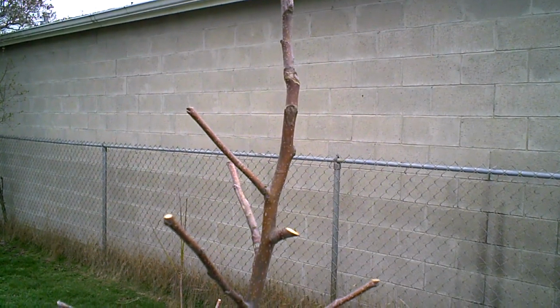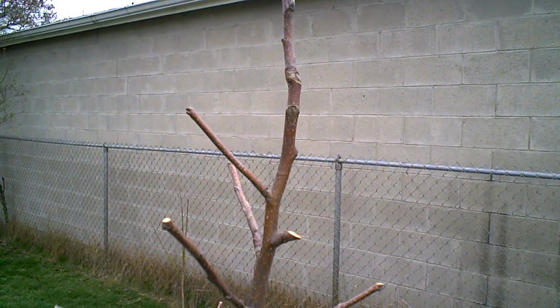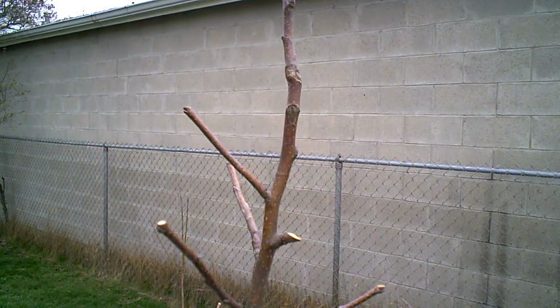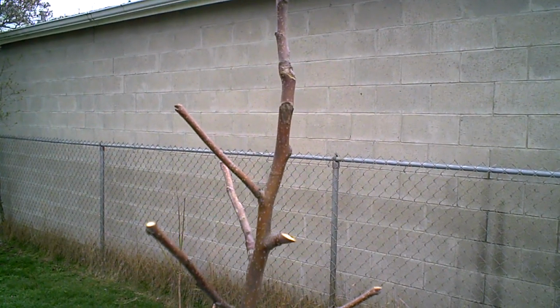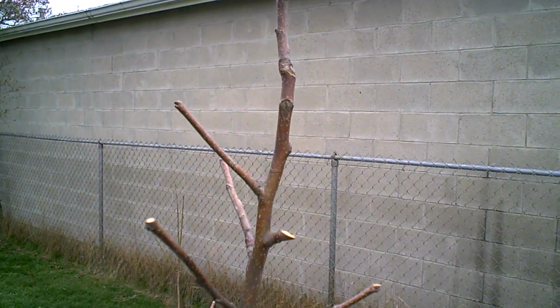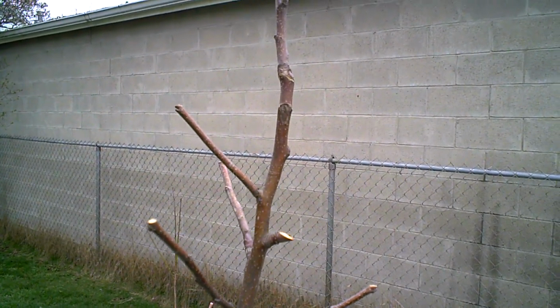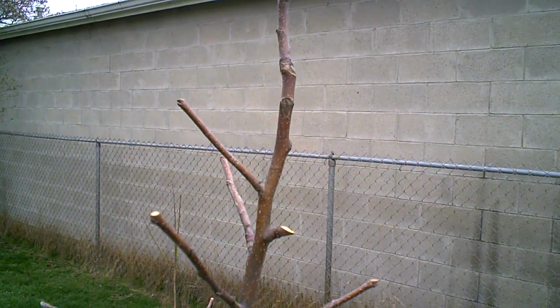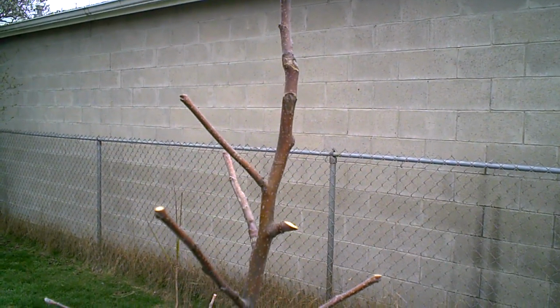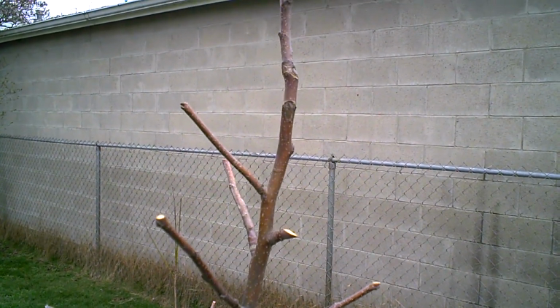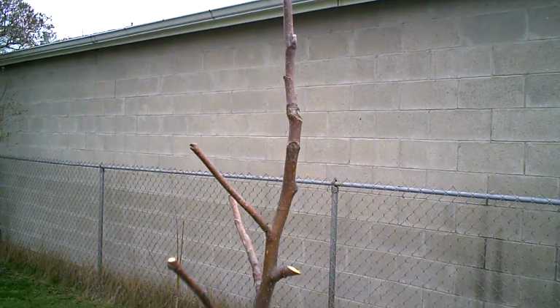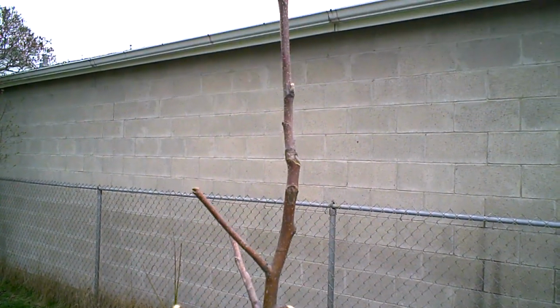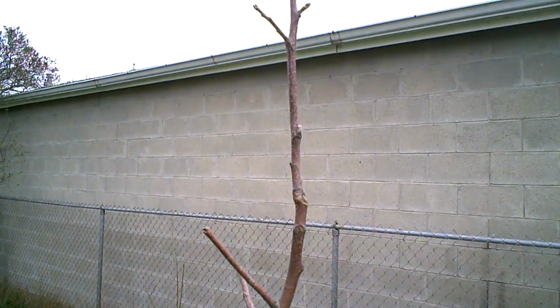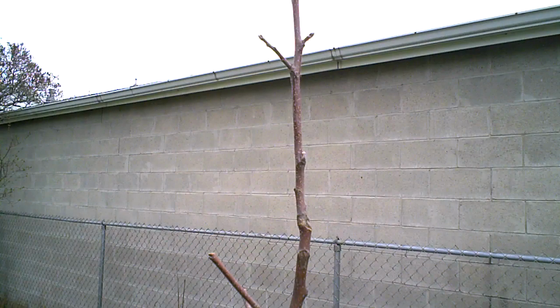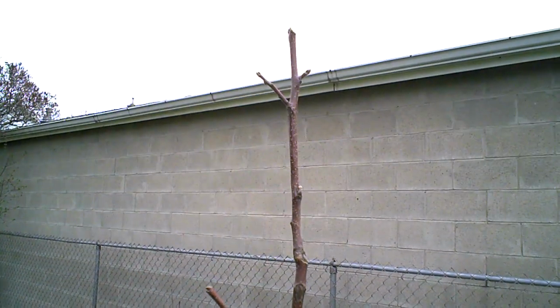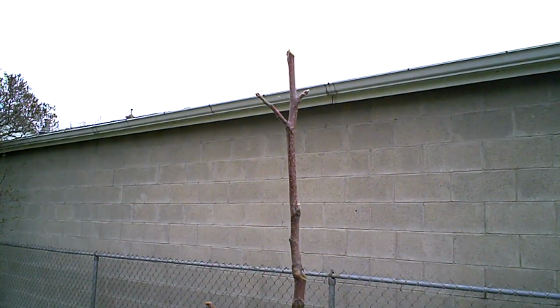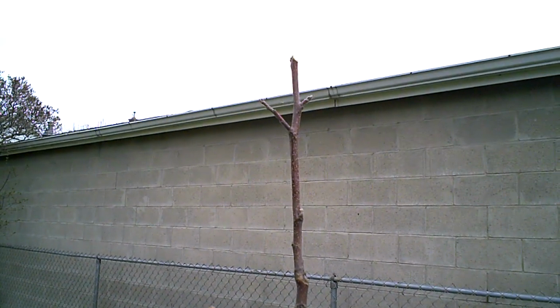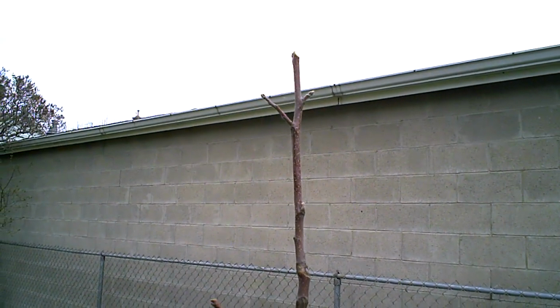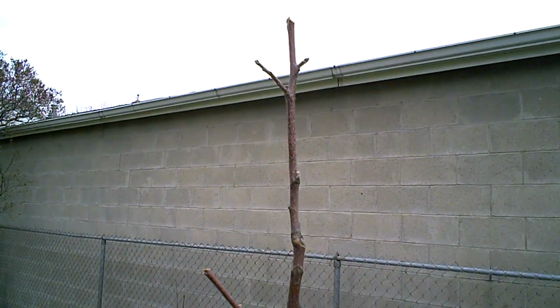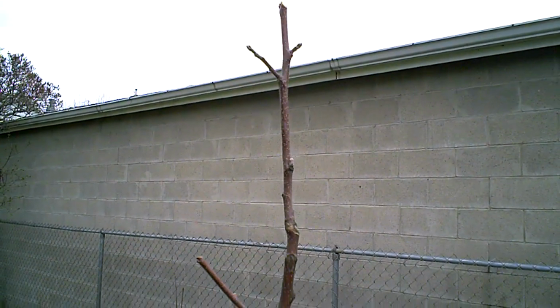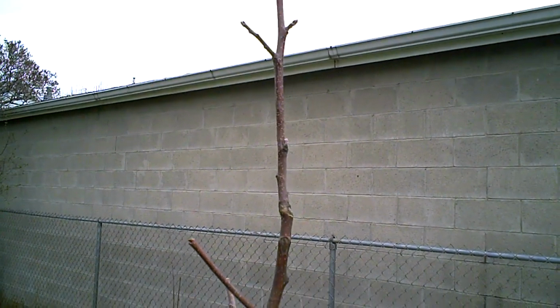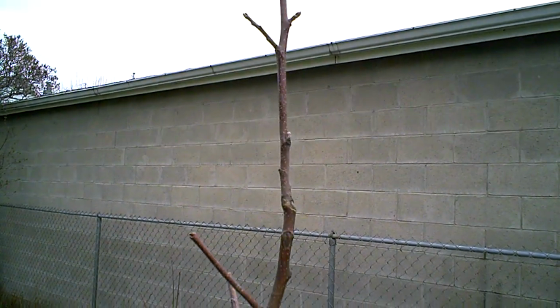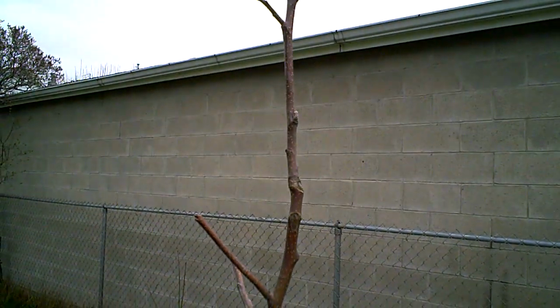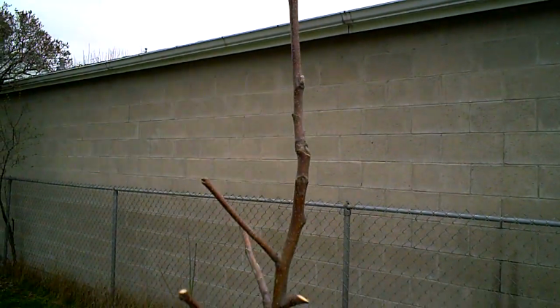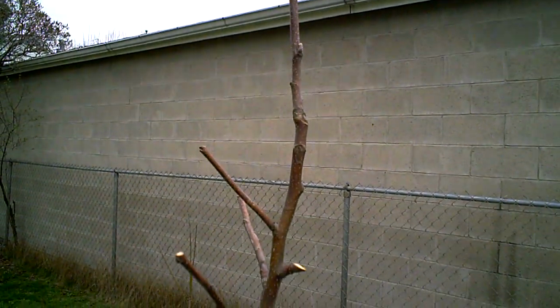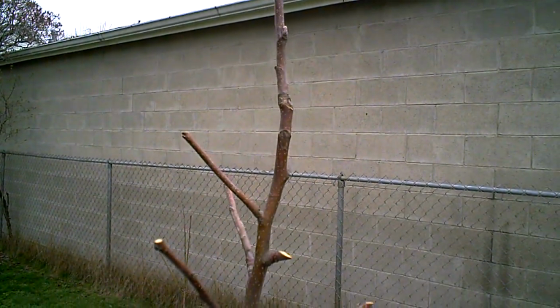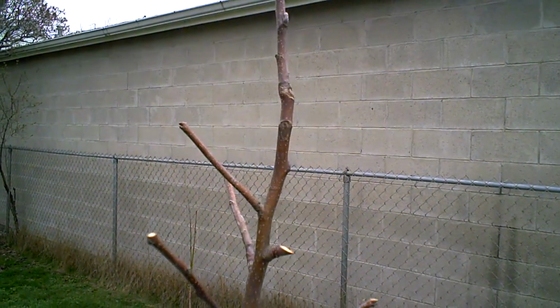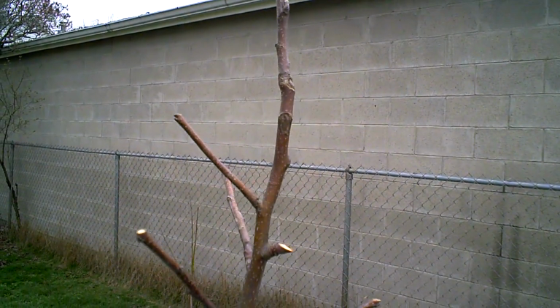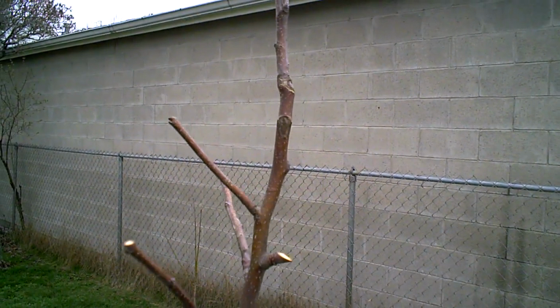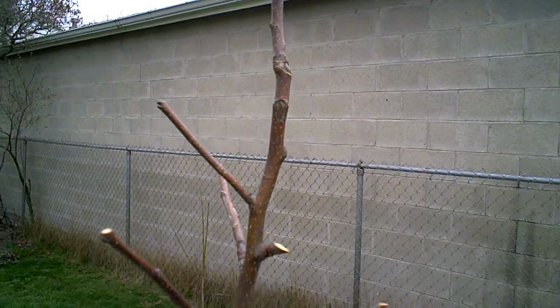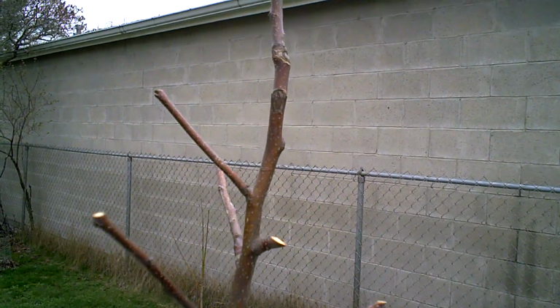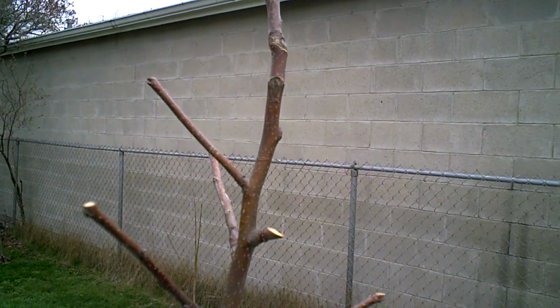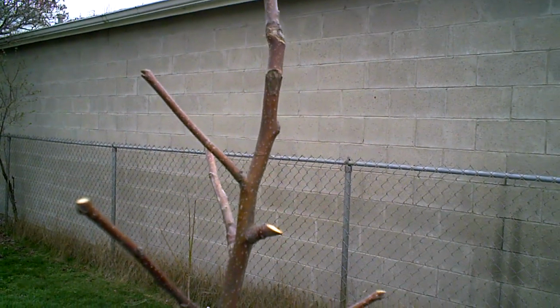One more thing I forgot to mention on the Honeycrisp tree. This one had been eight and a half feet high, and now it's about six foot three. I want to limit the height of this tree.